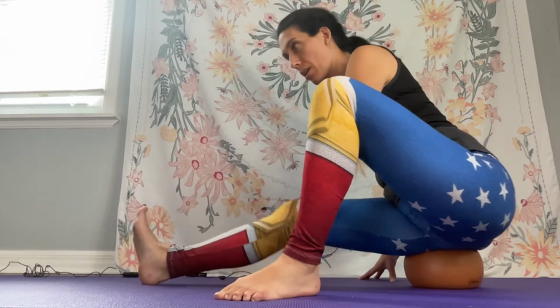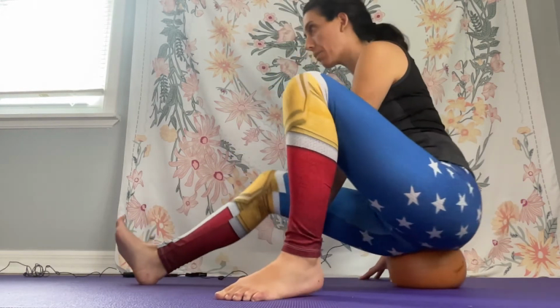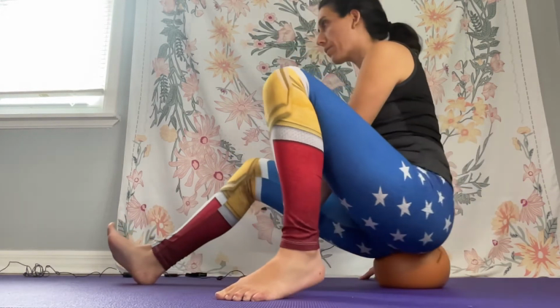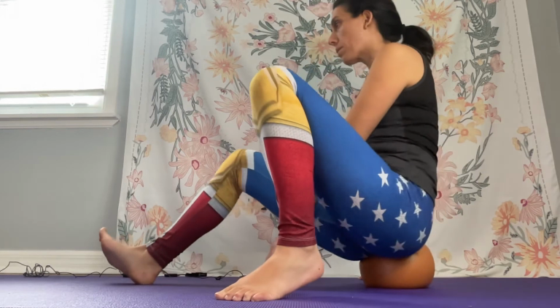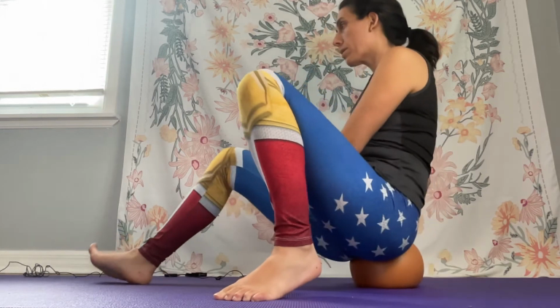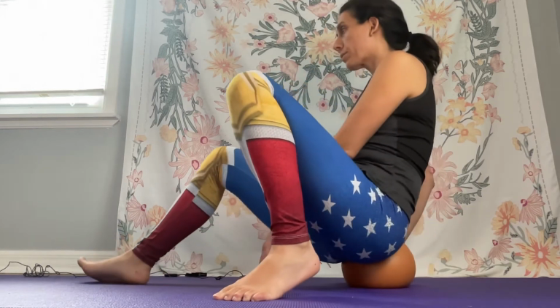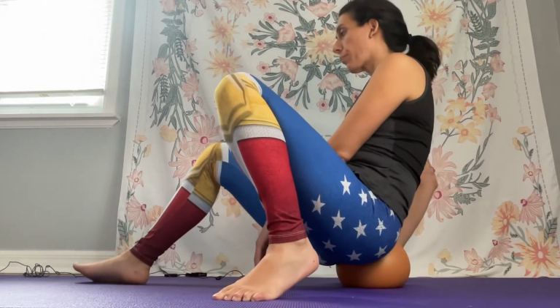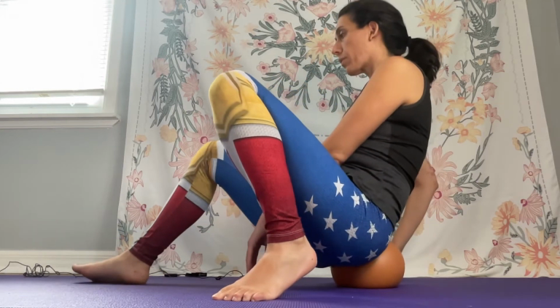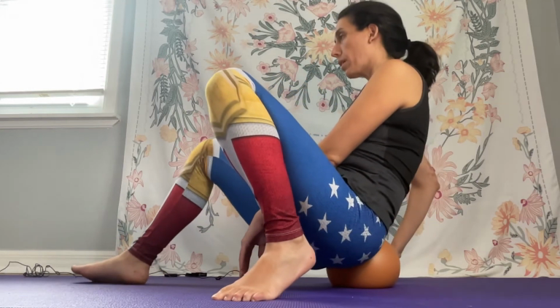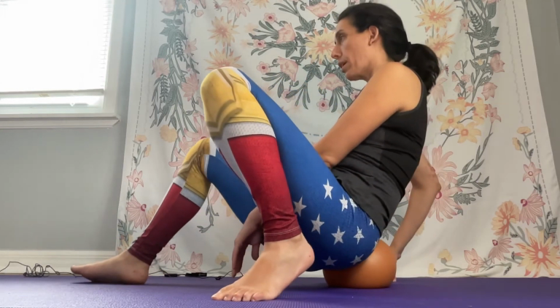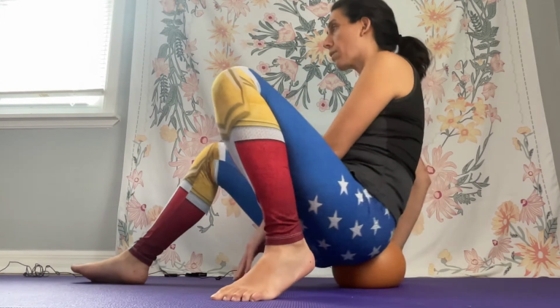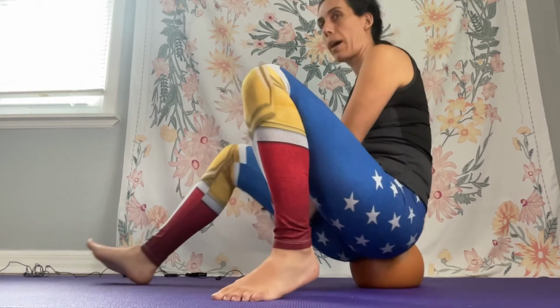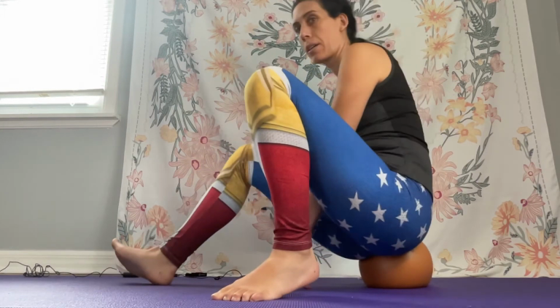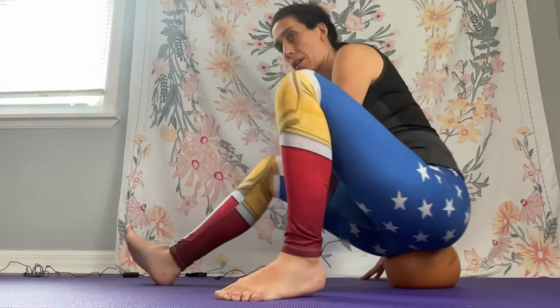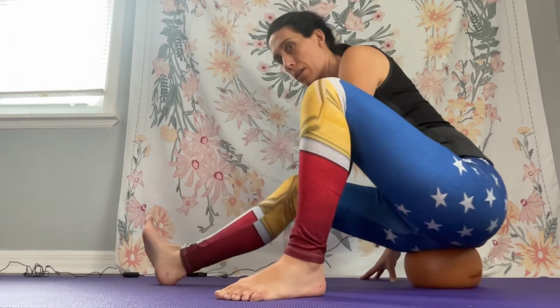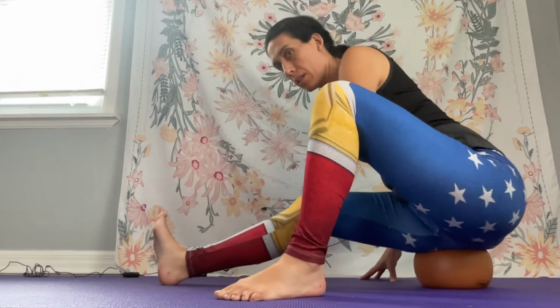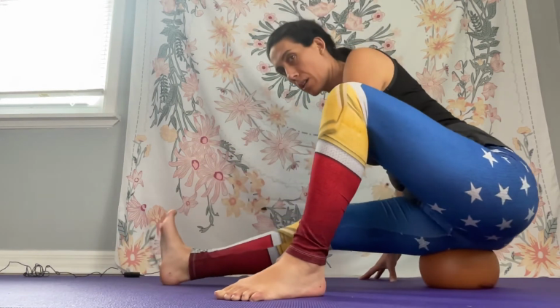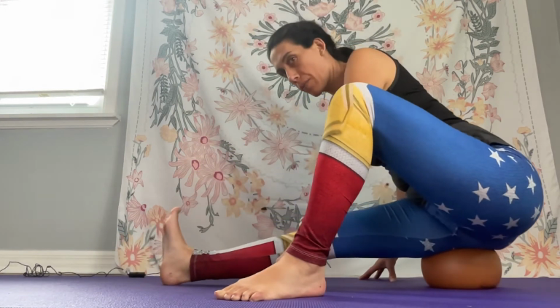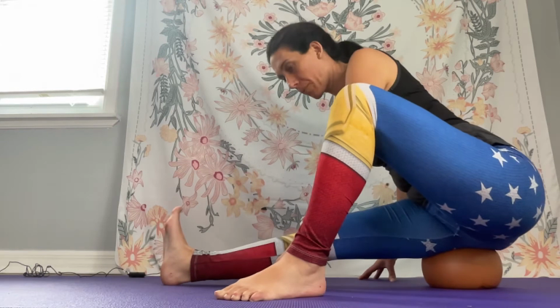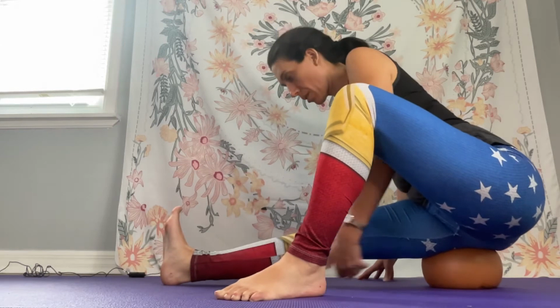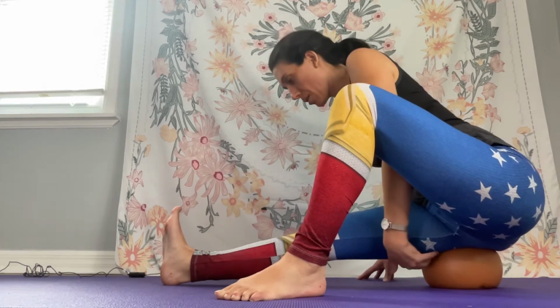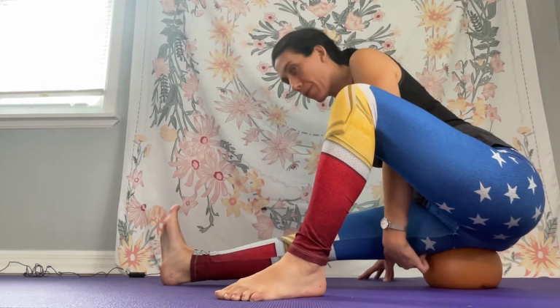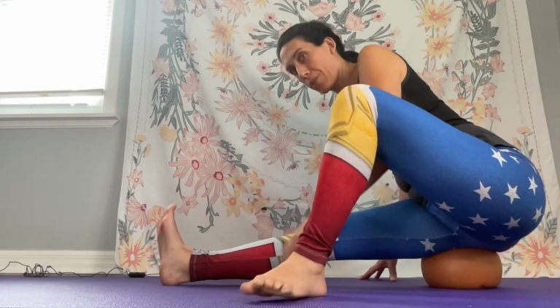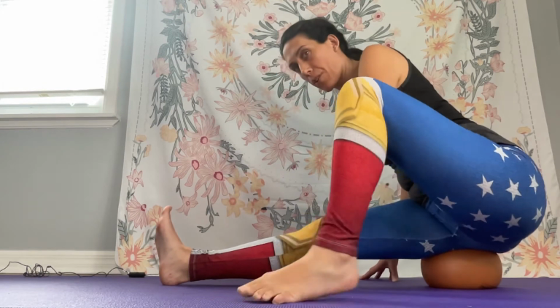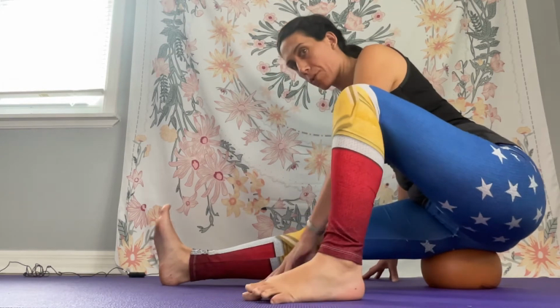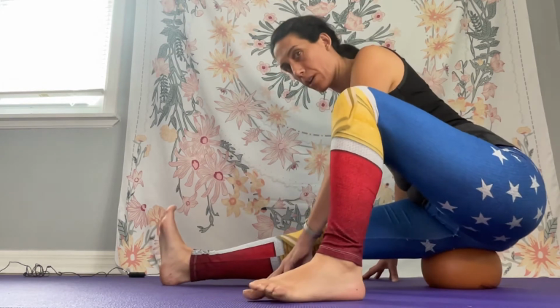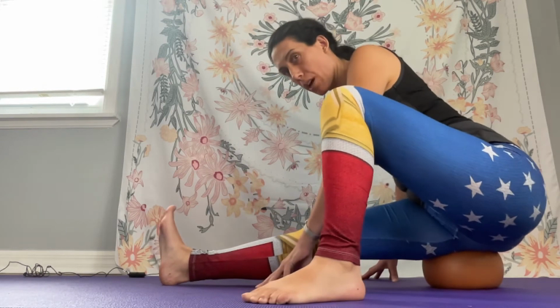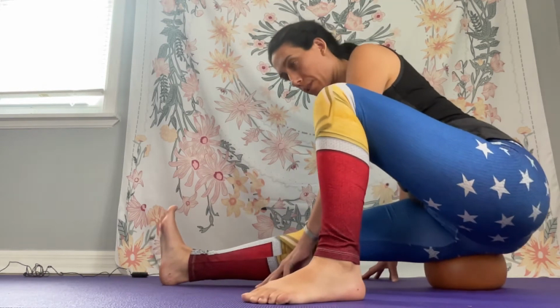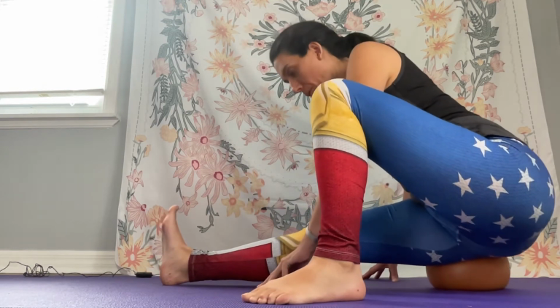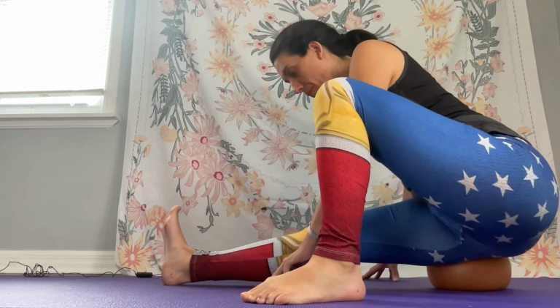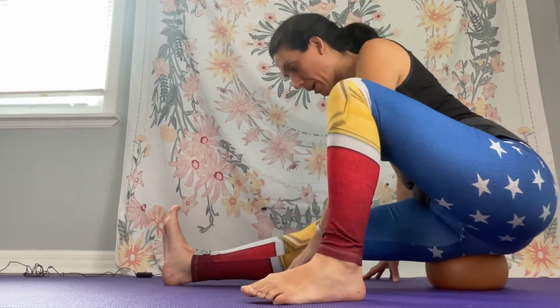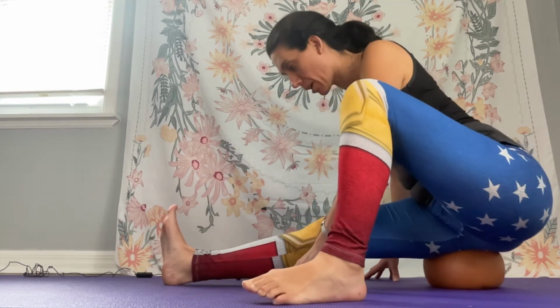Rock forward and rock back. Feel that stretch in your hamstring. And you can take the ball from side to side.